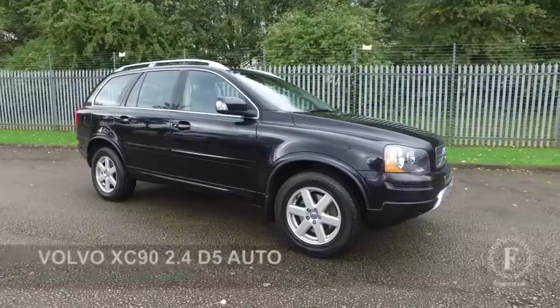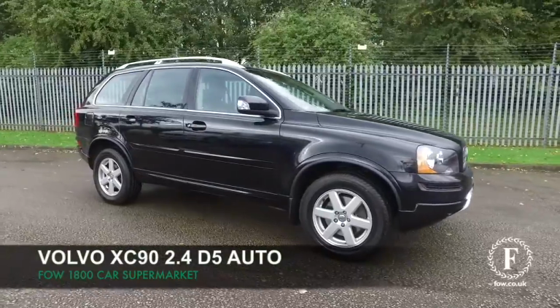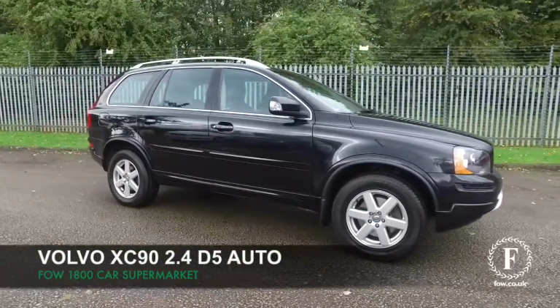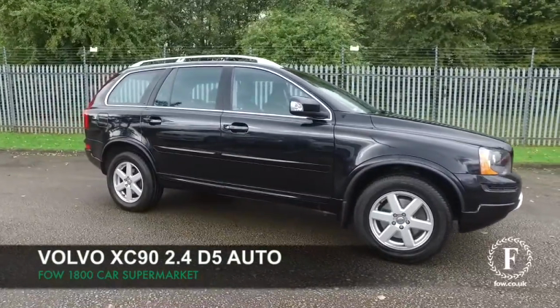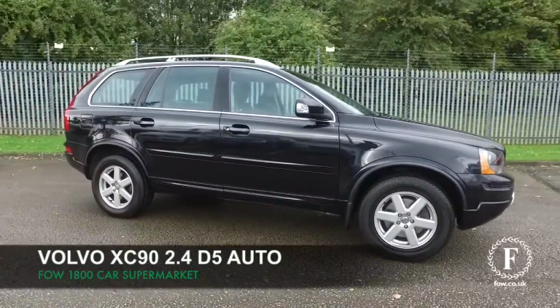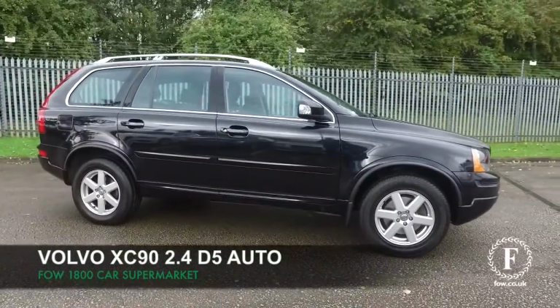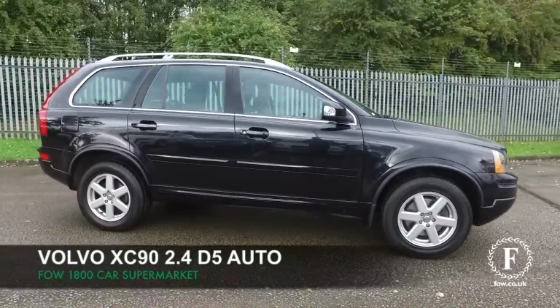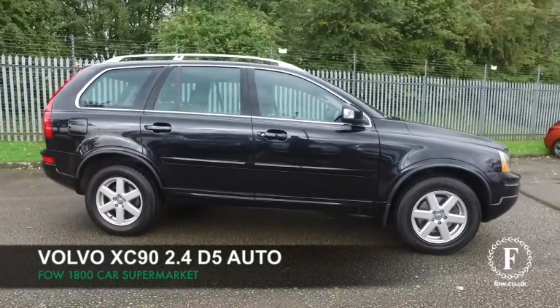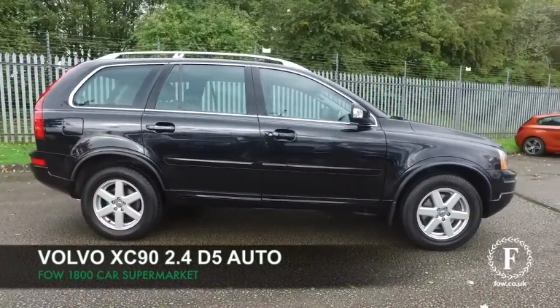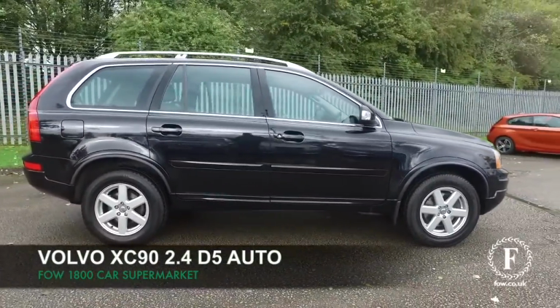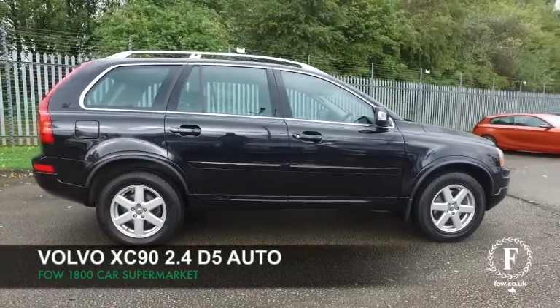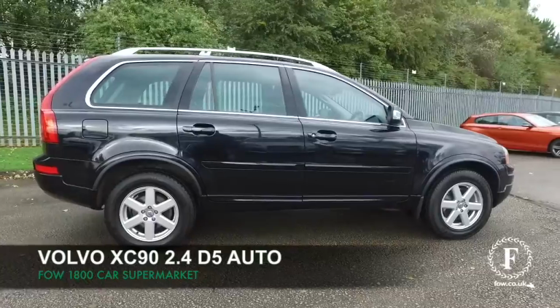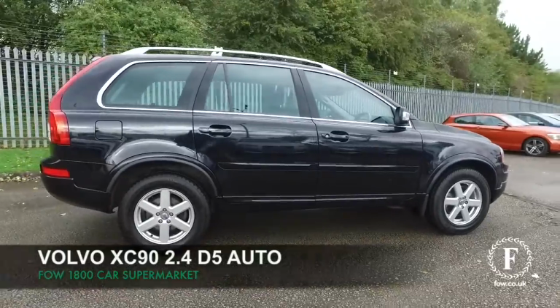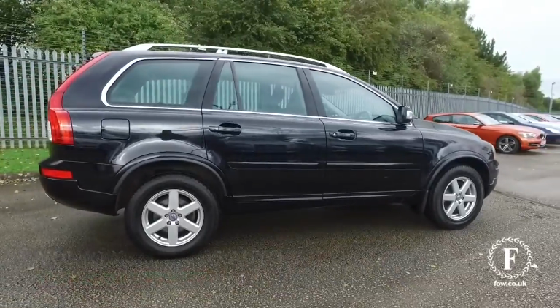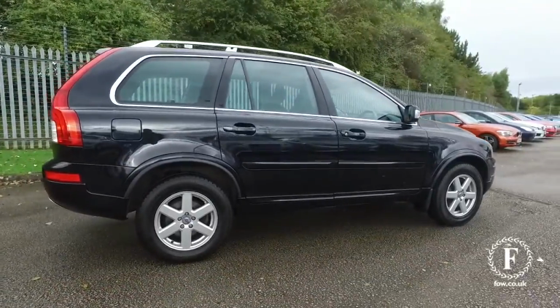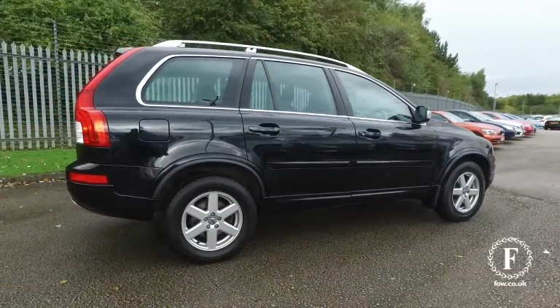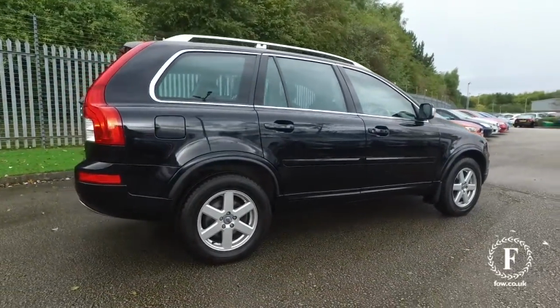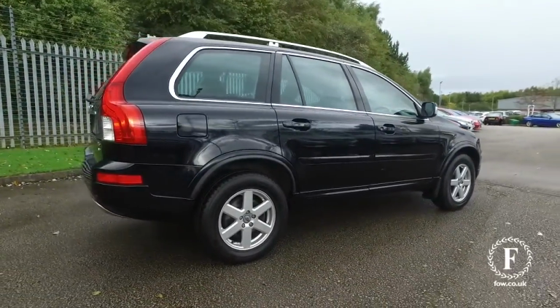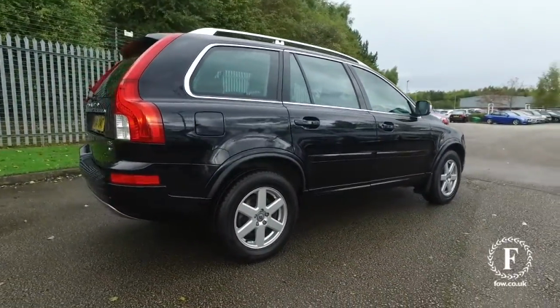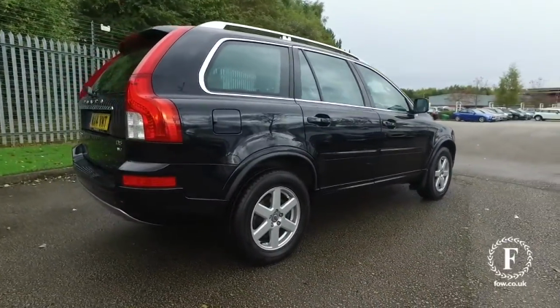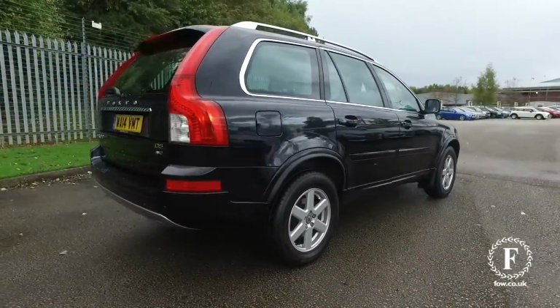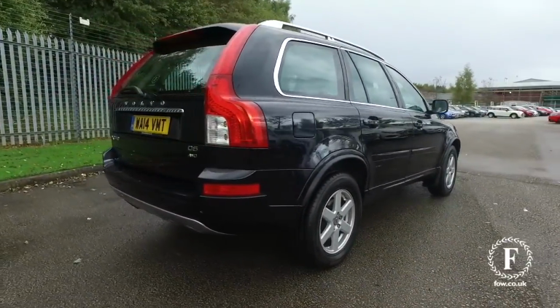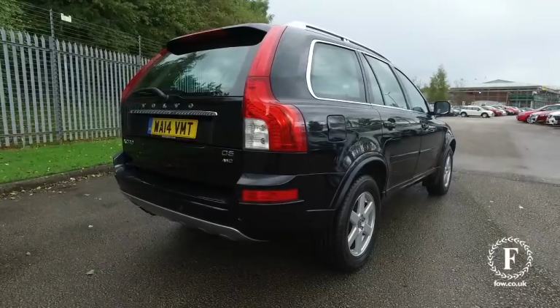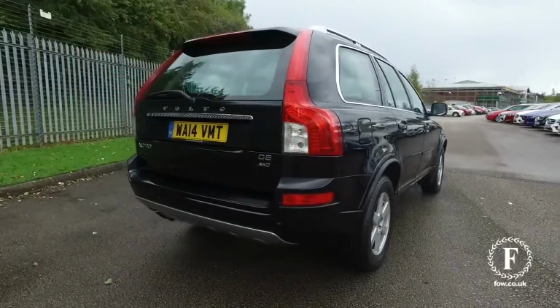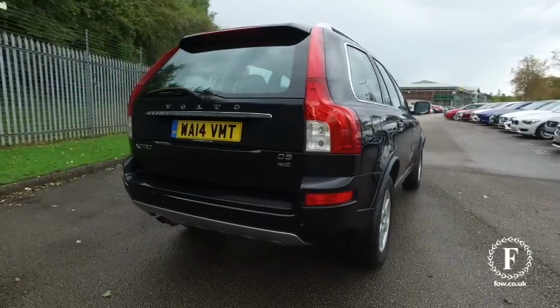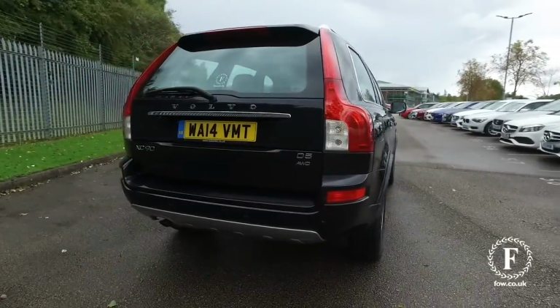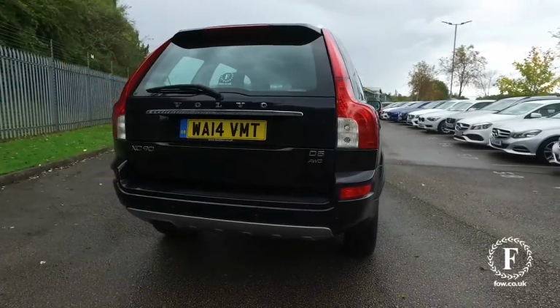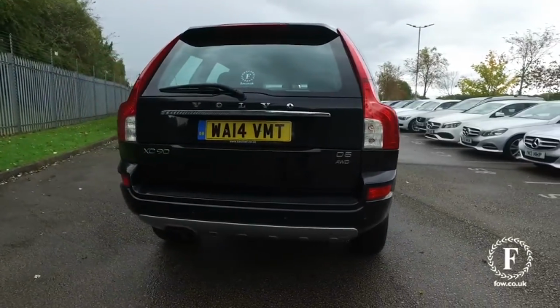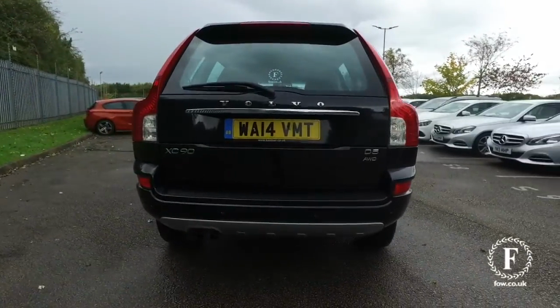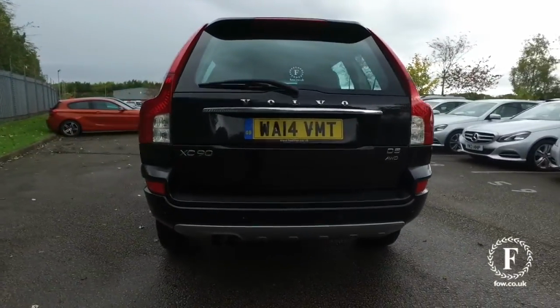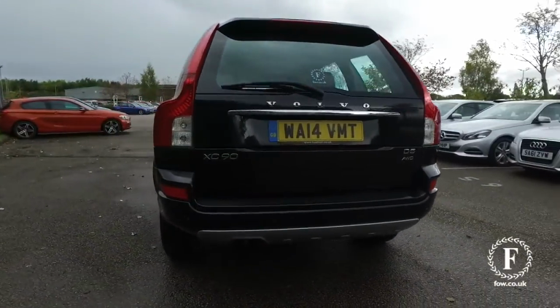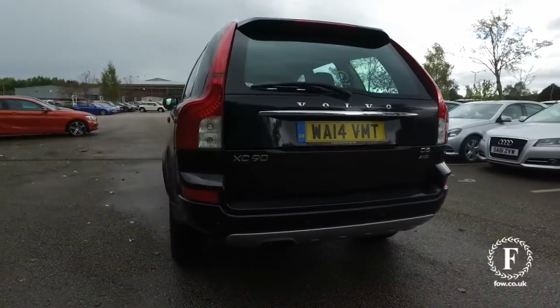Here we have a superb and well-built car from Volvo, an XC90, bolted in as standard reliability — this won't let you down, and it's a very strong performer with its 2-litre diesel engine and automatic gearbox.